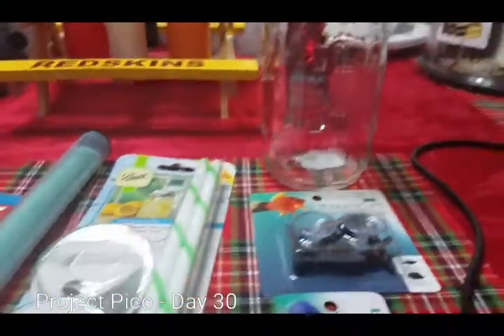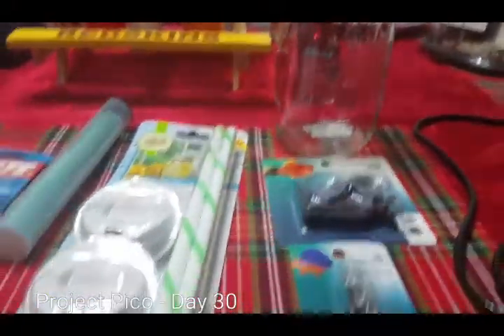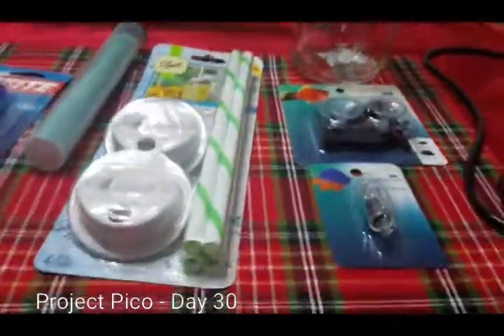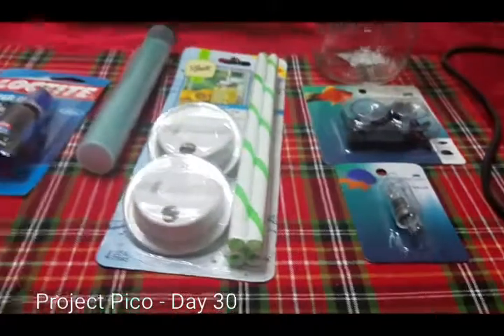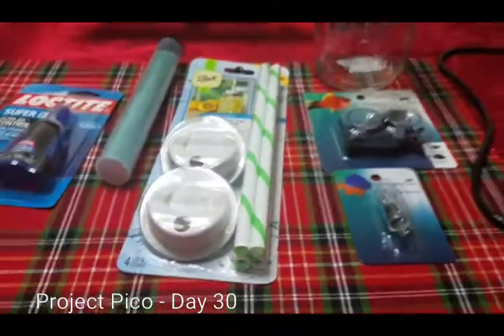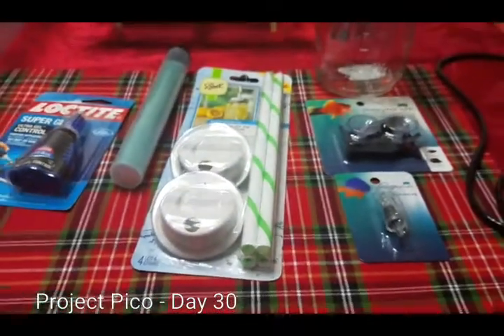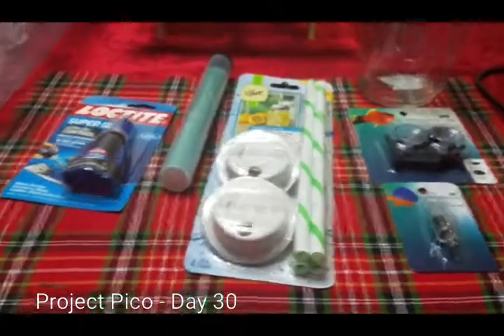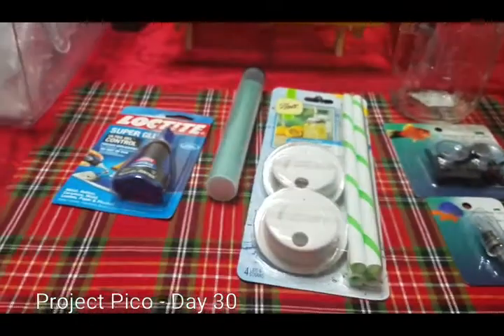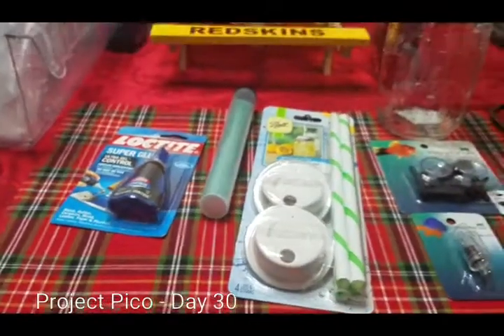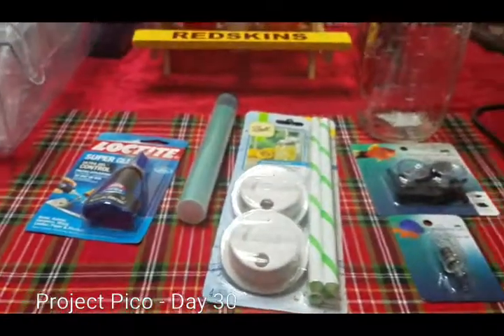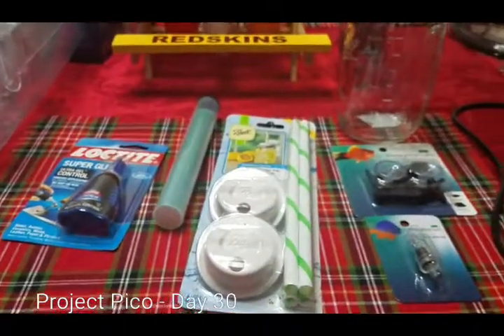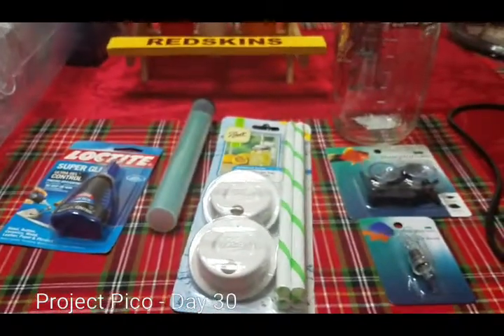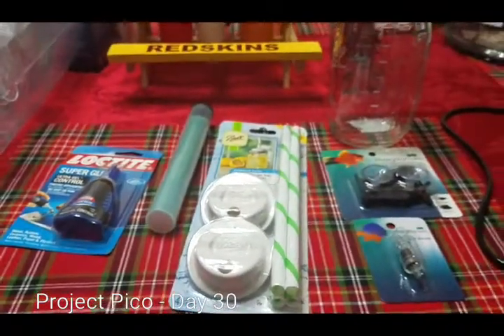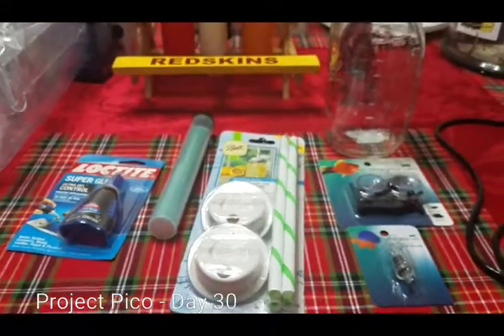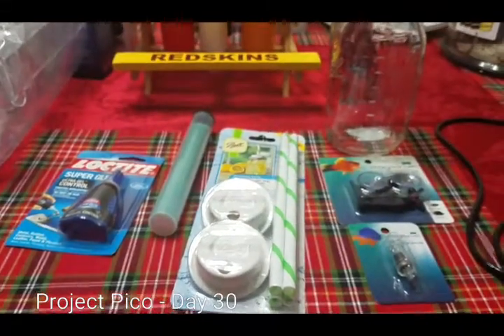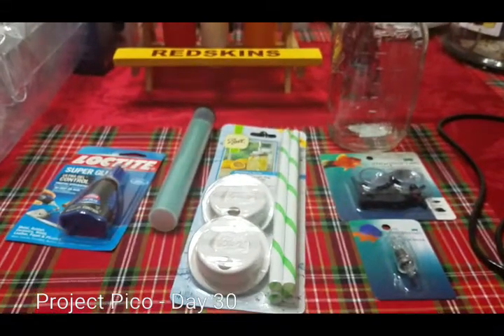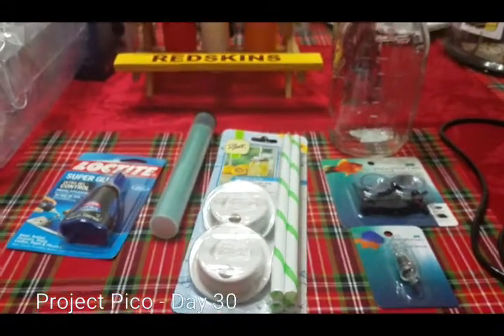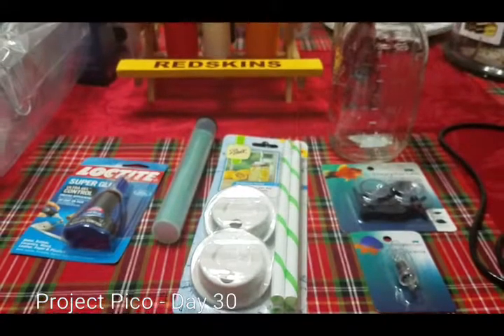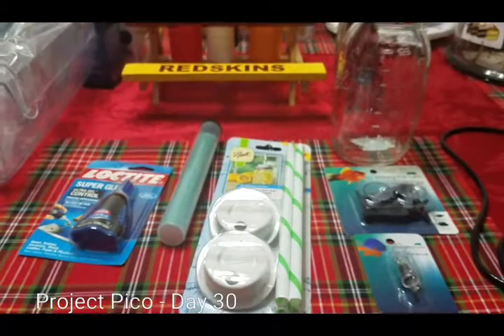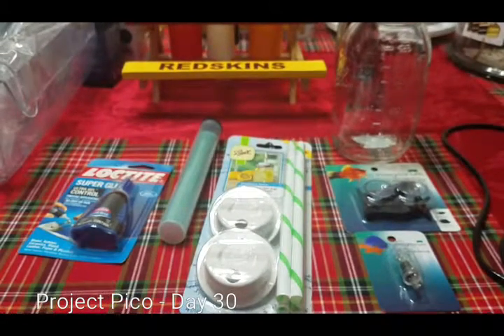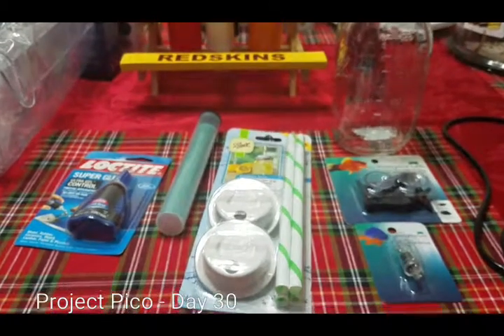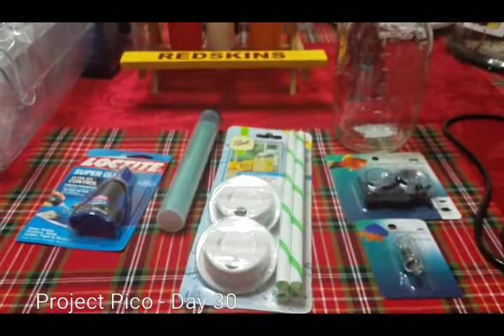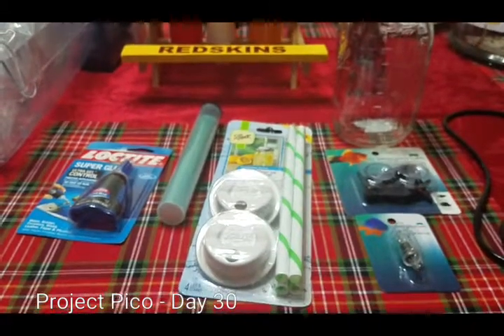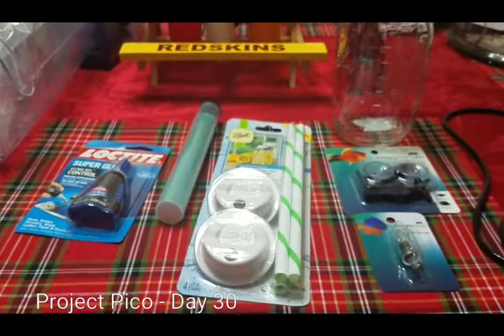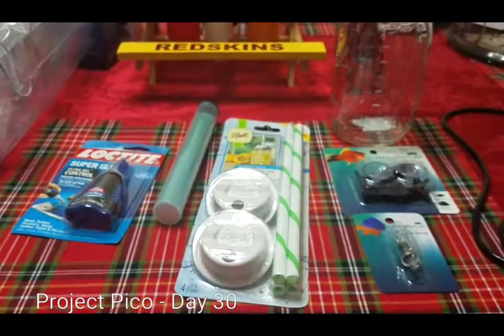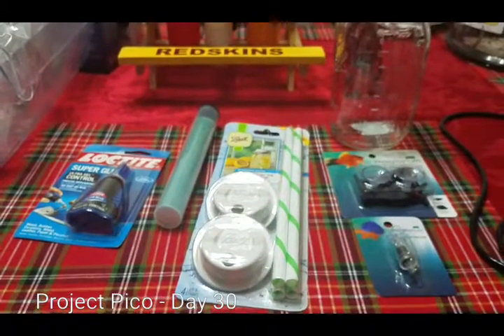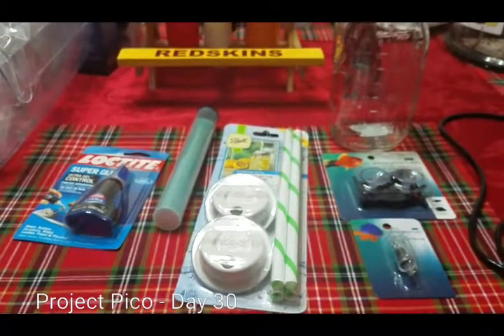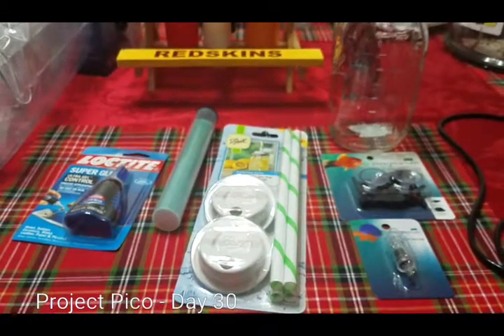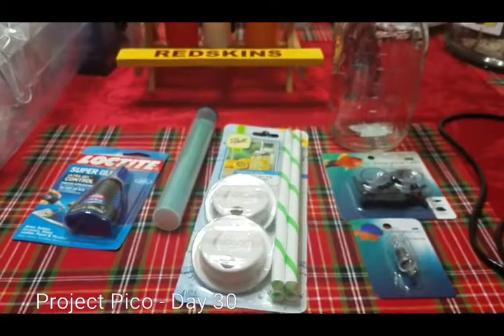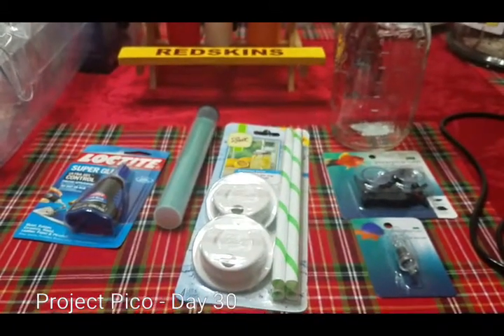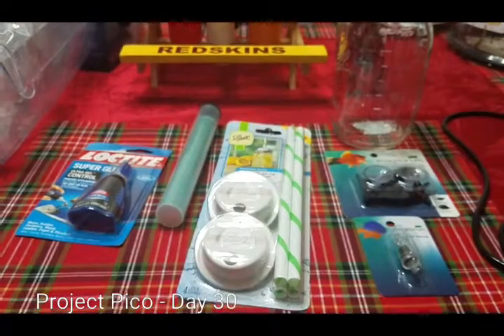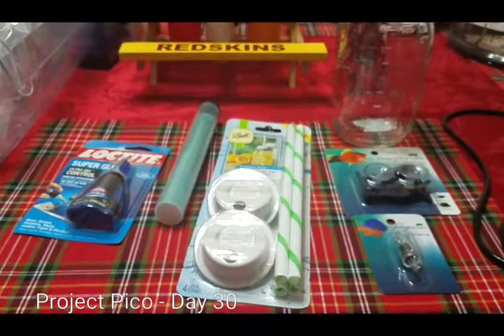I'm going to put the device together based on AJ McKay's instructions, and I'm going to give you the finished product in the next video. Thank you for watching.